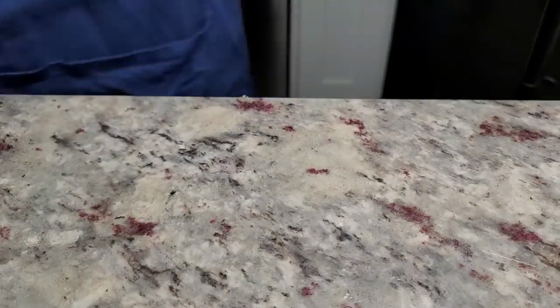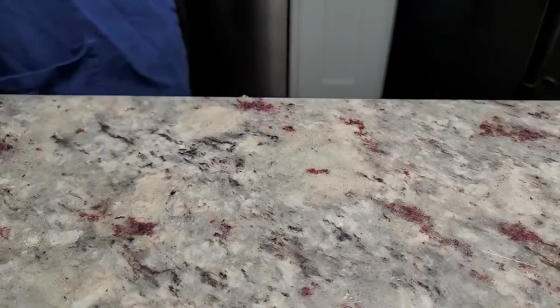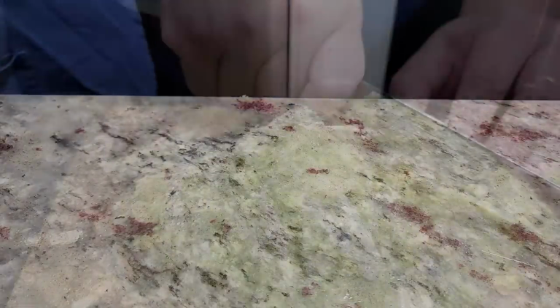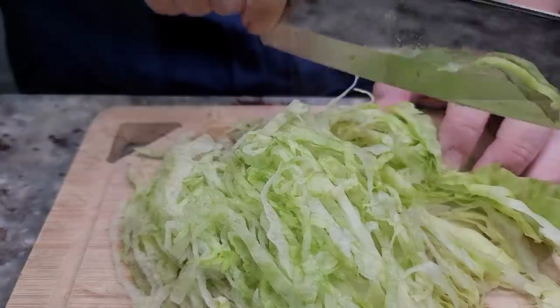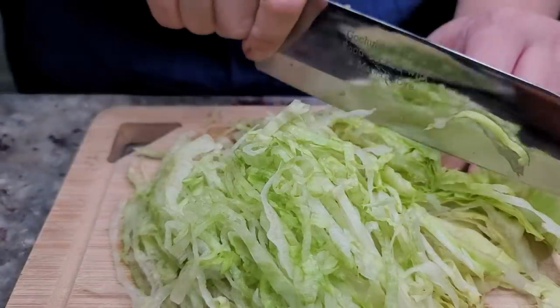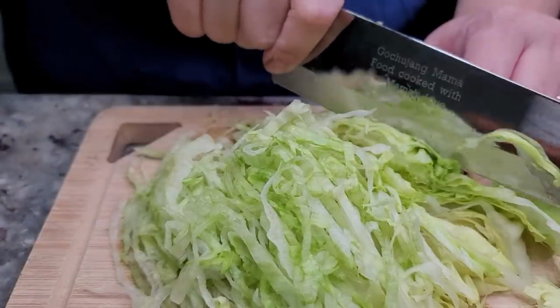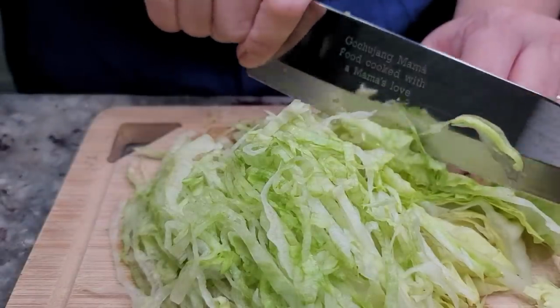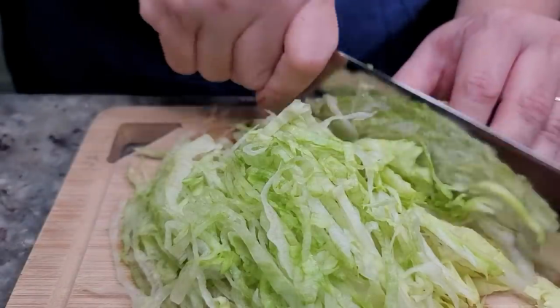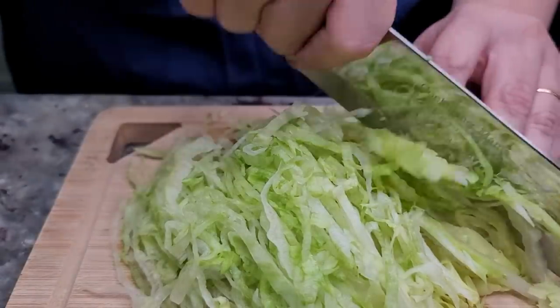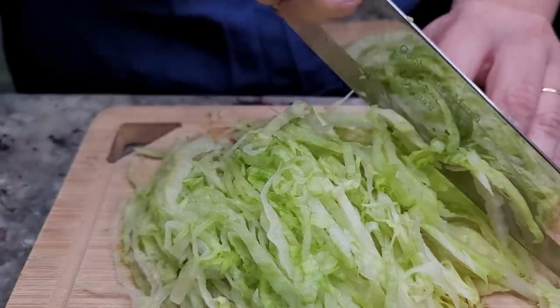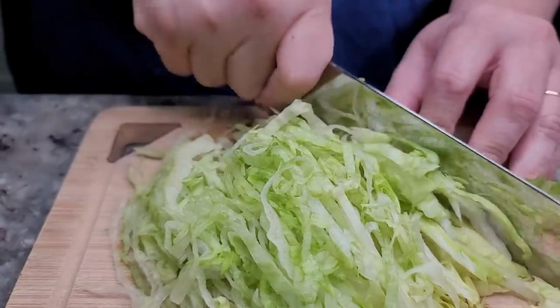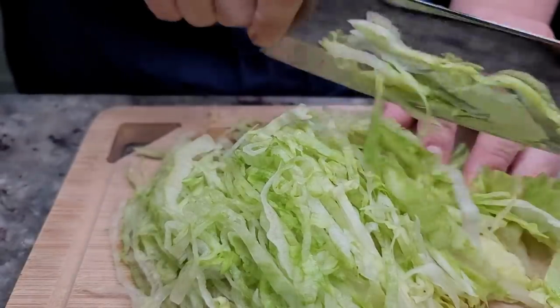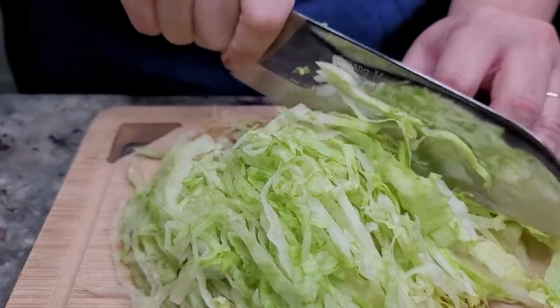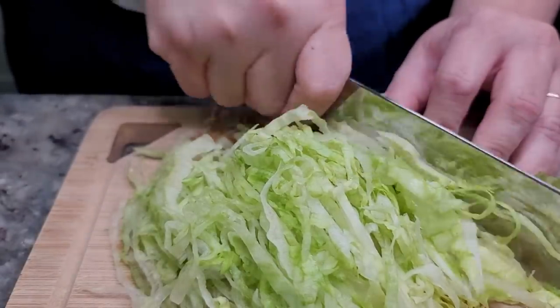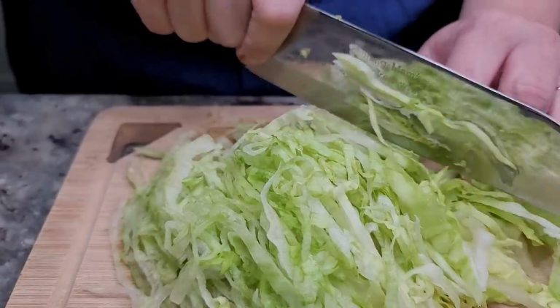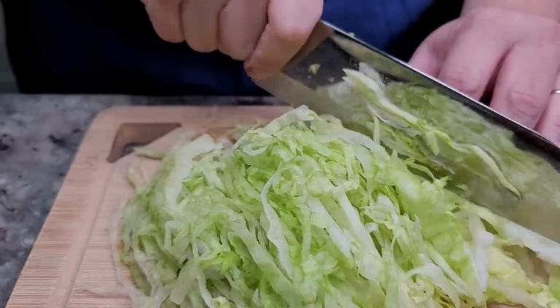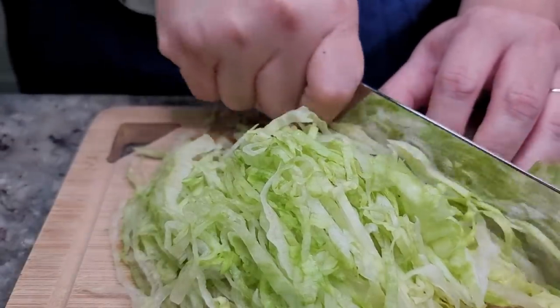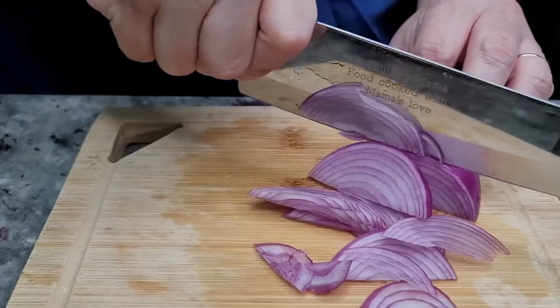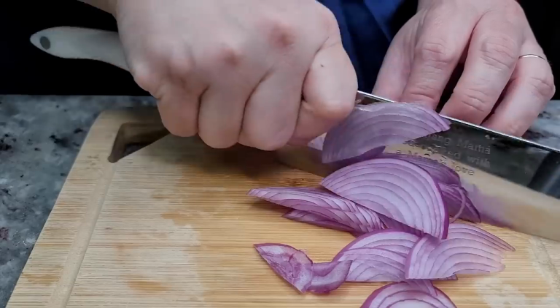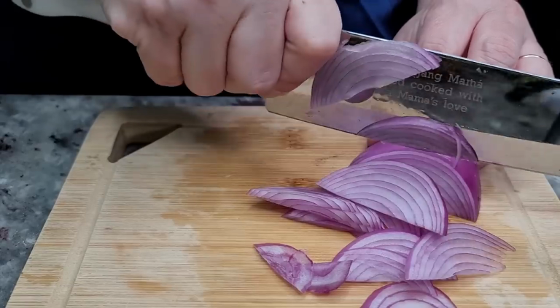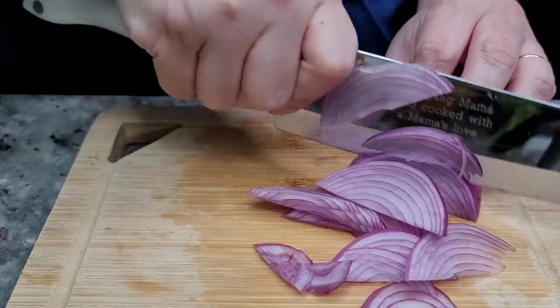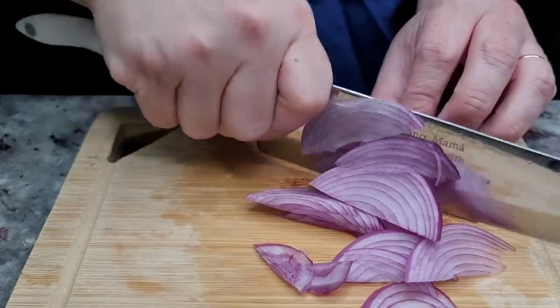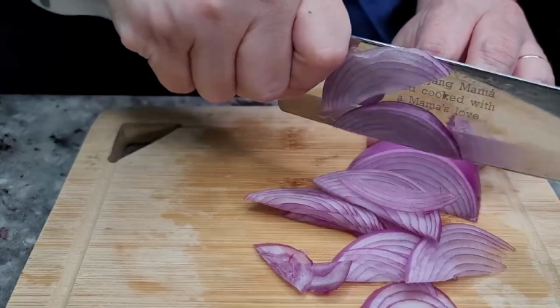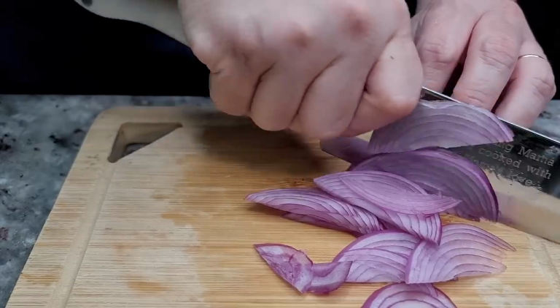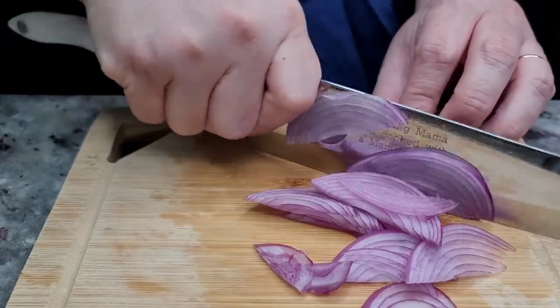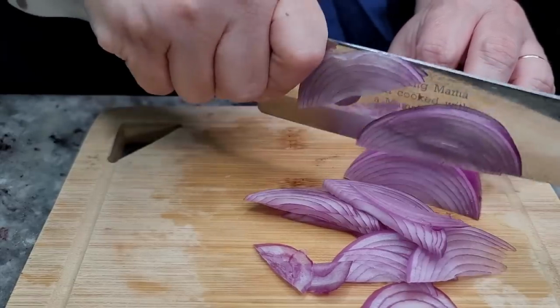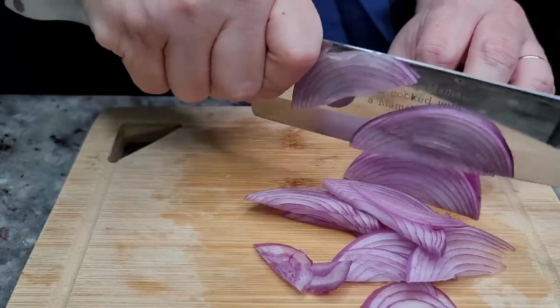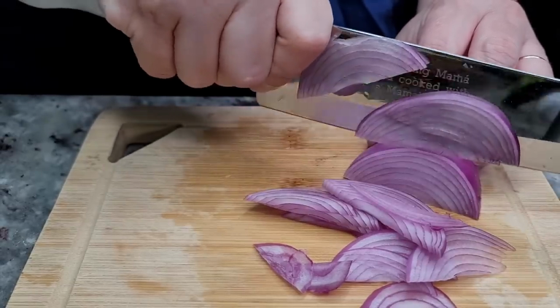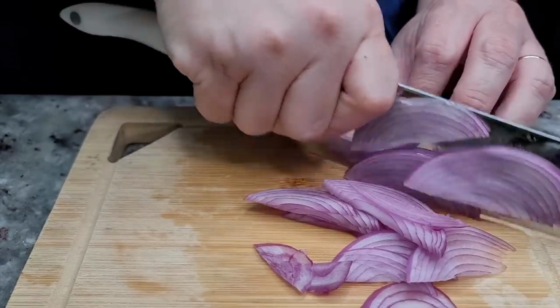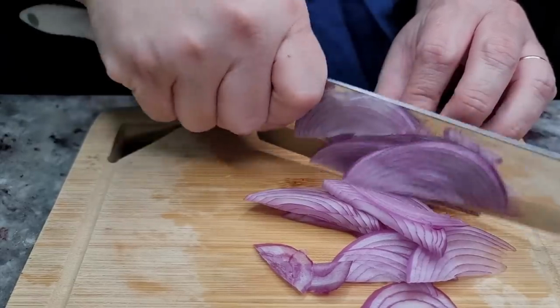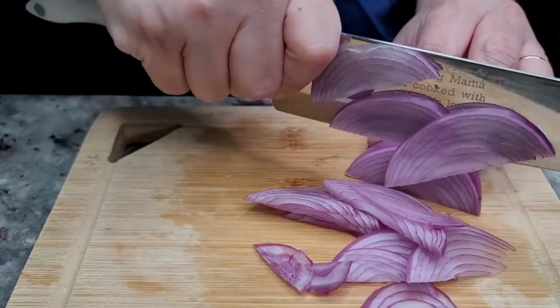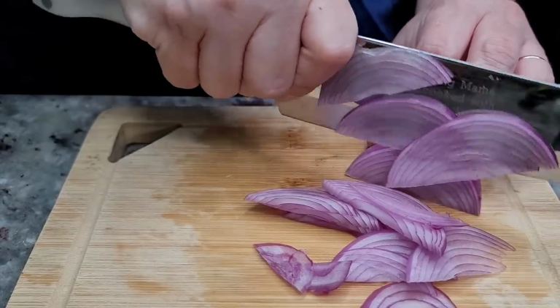I'll also be topping with some fresh shredded lettuce and some thinly sliced red onion. The toppings are really your choice — I'm just working with what I've got.